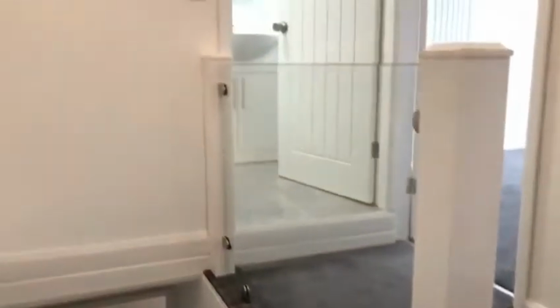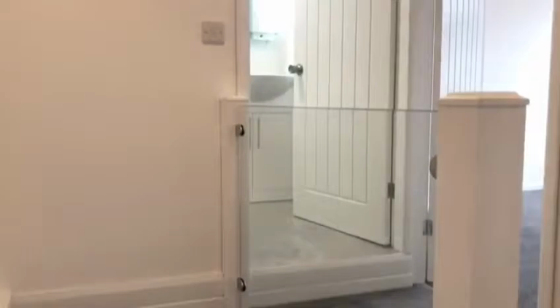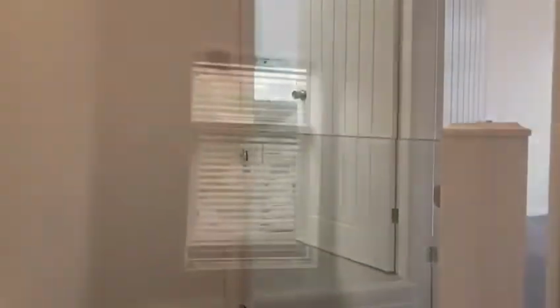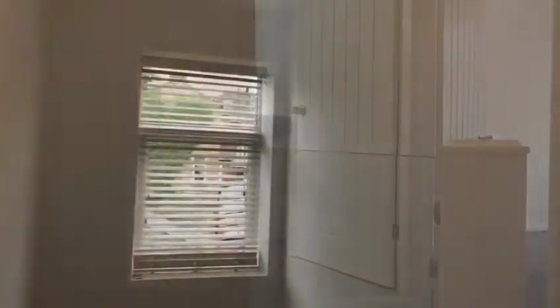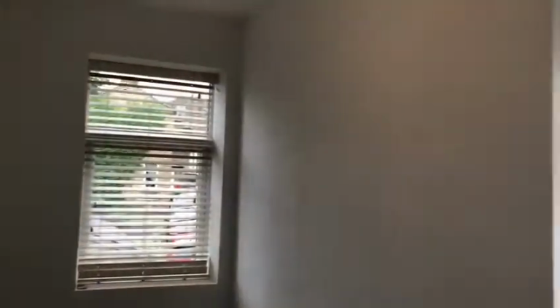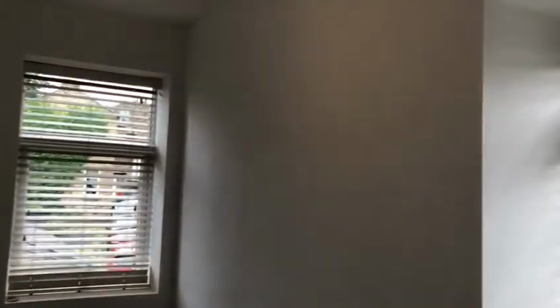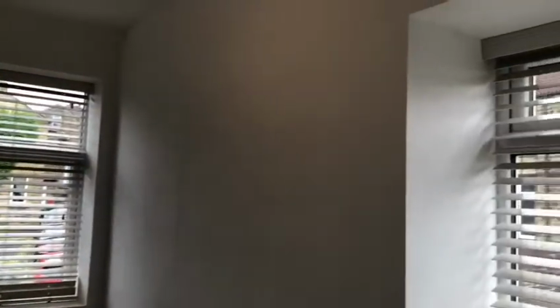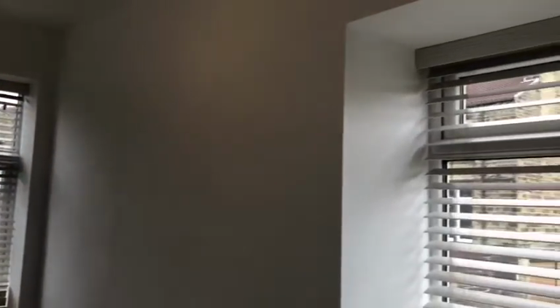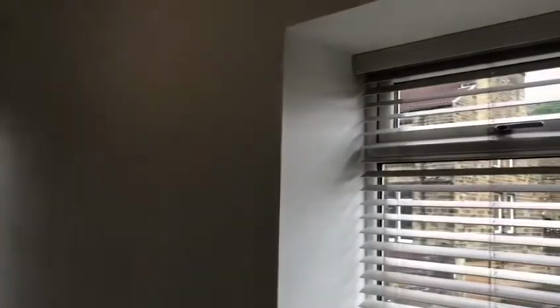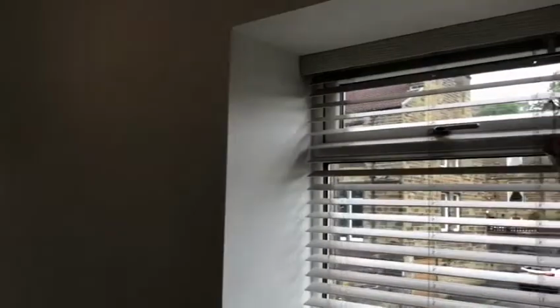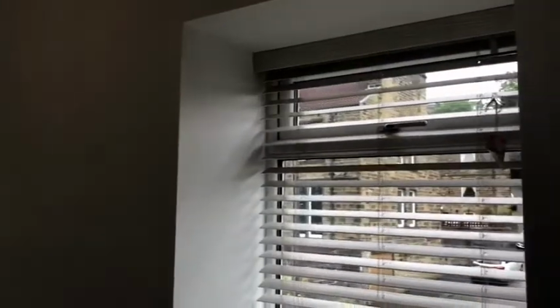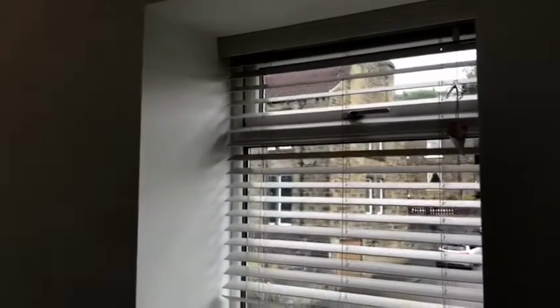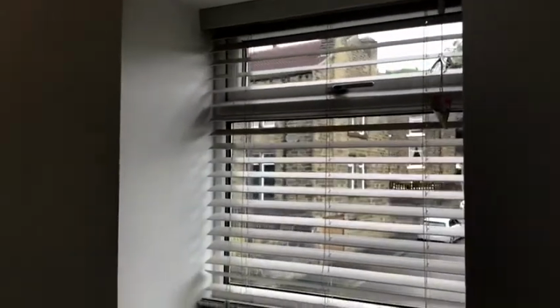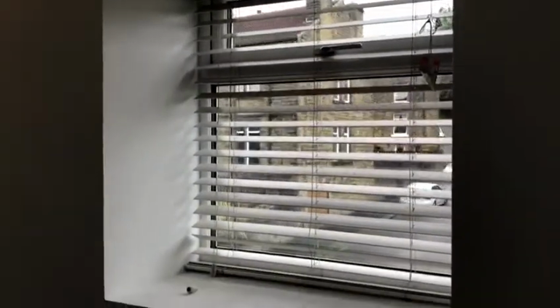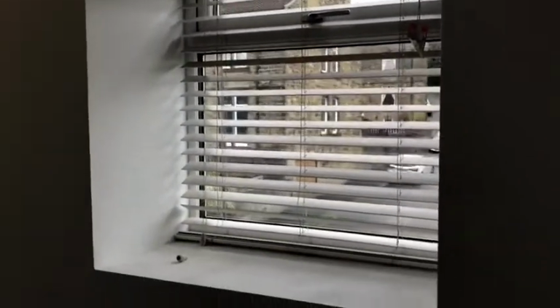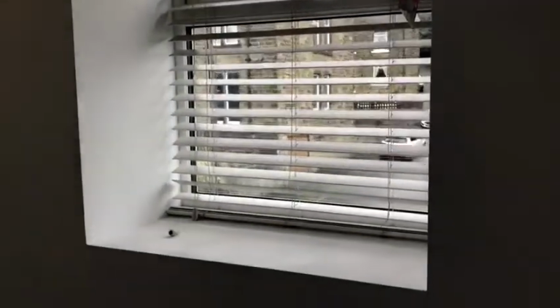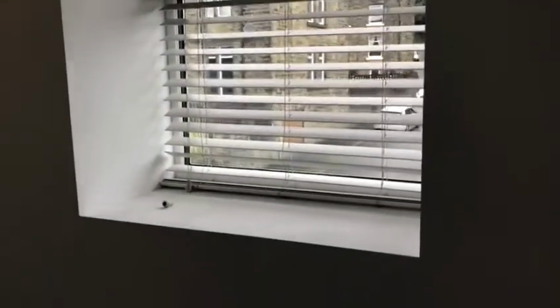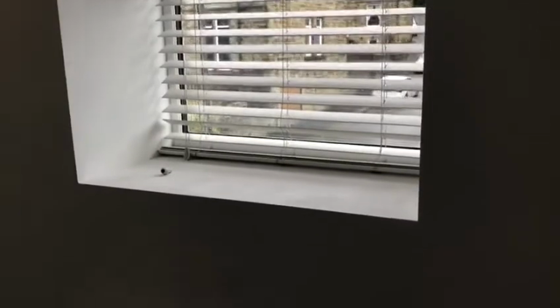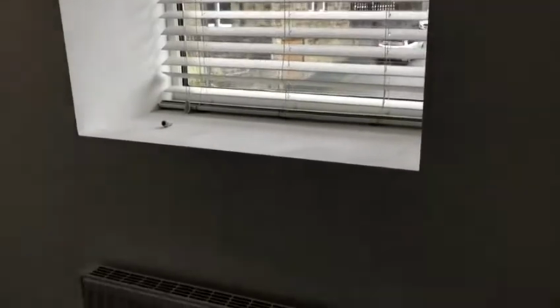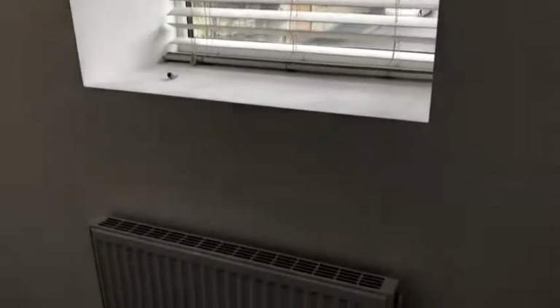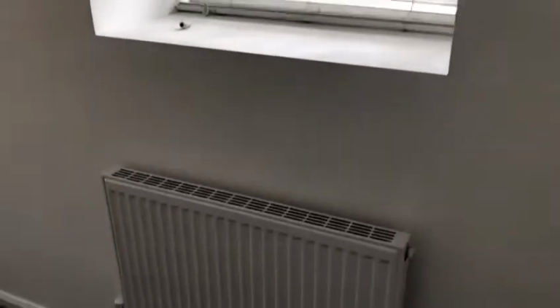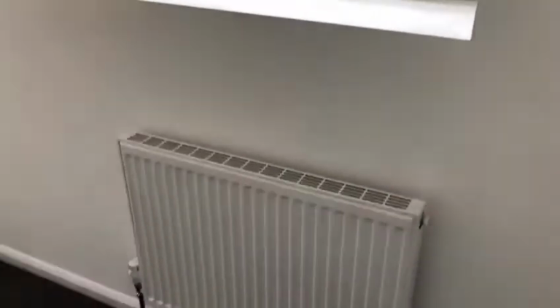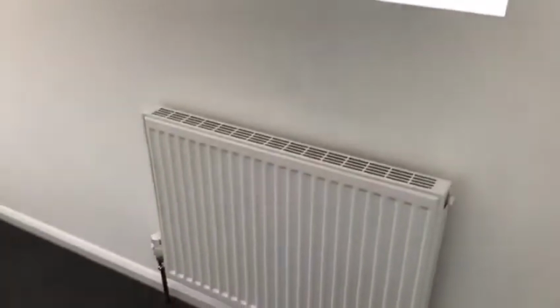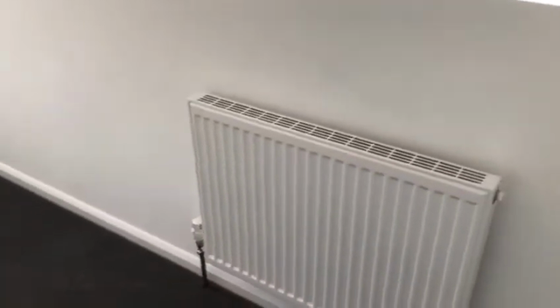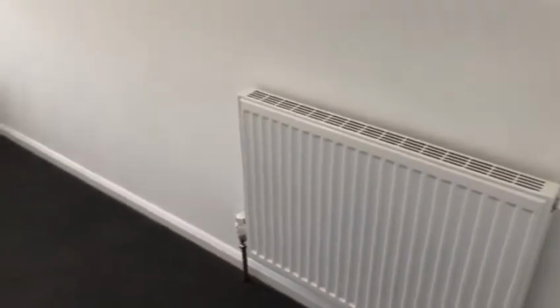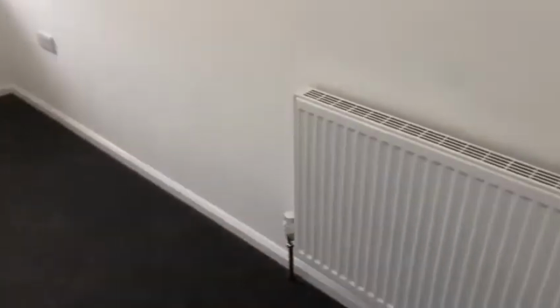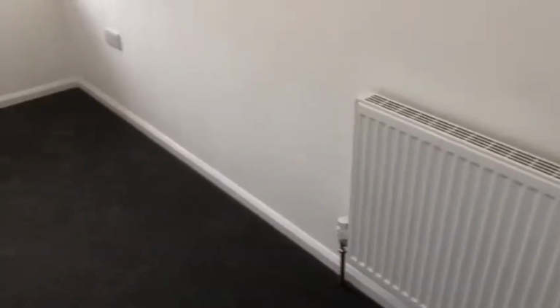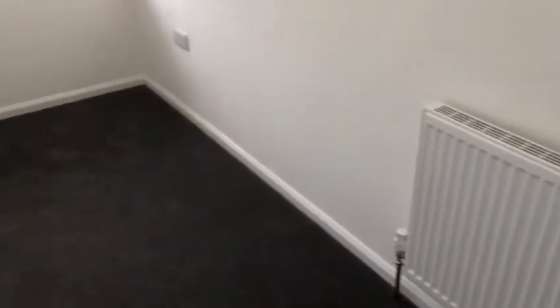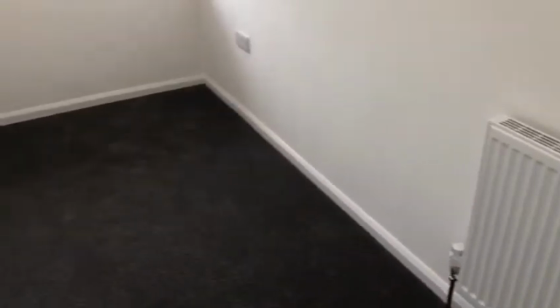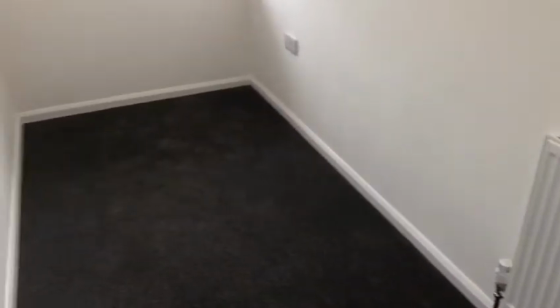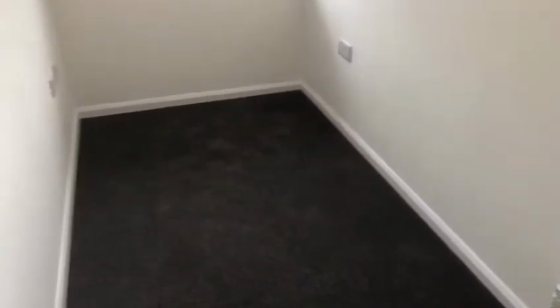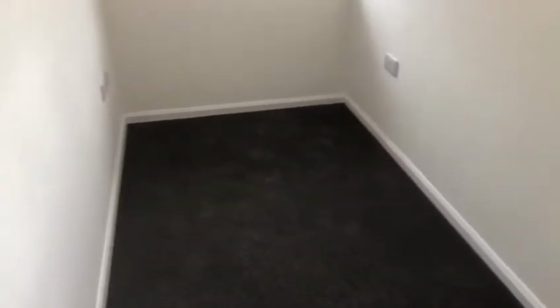Here is the first bedroom, with two white new PVC double-glazed windows. This is the smaller bedroom of the two.